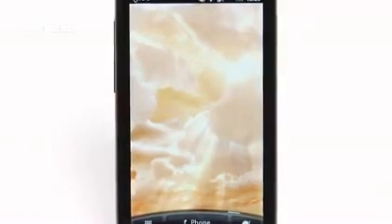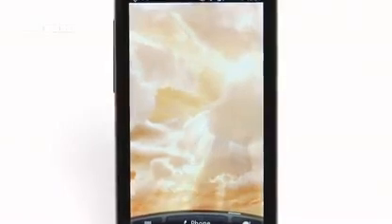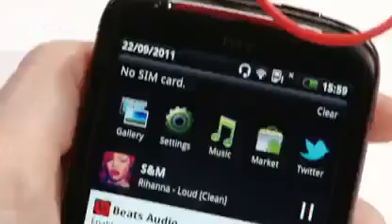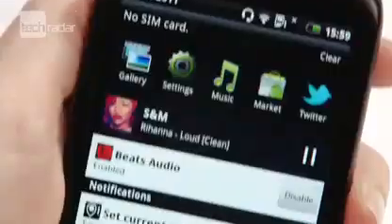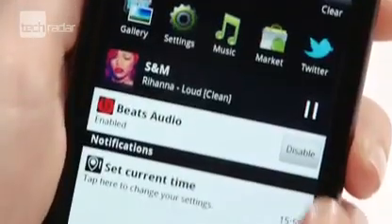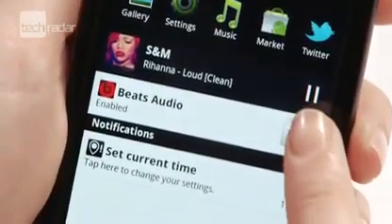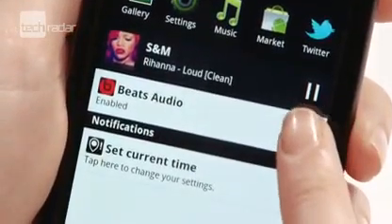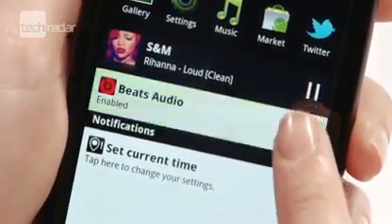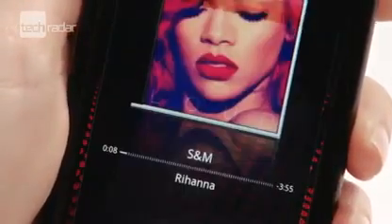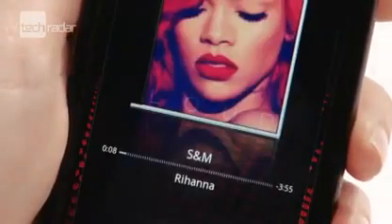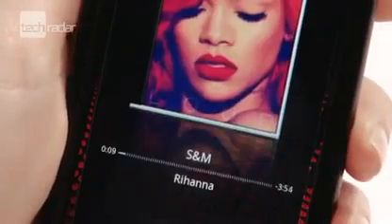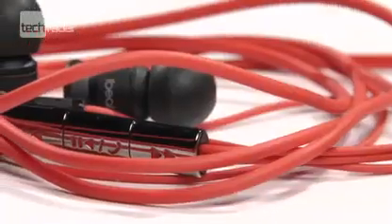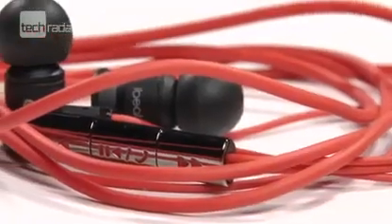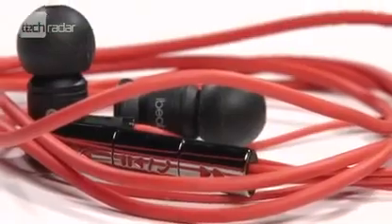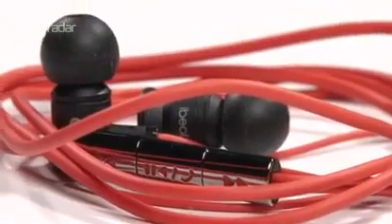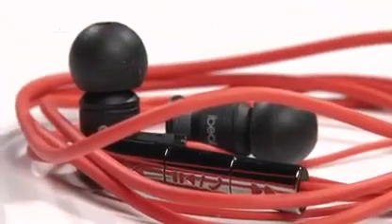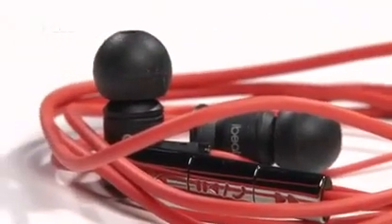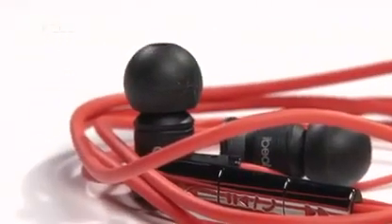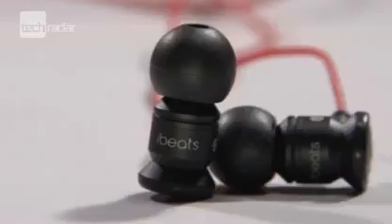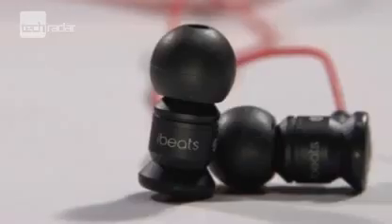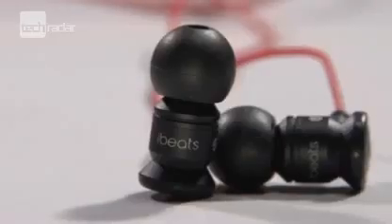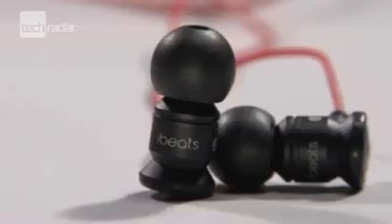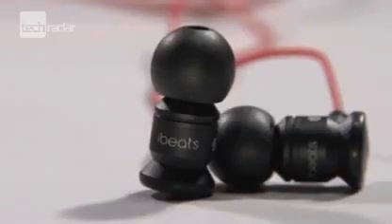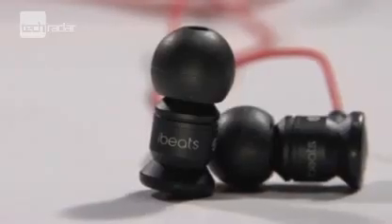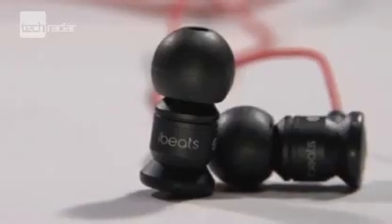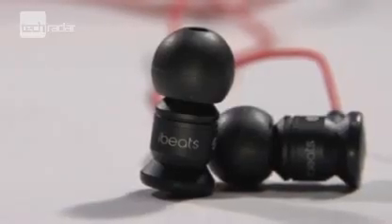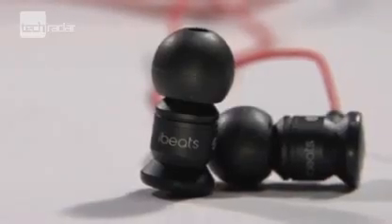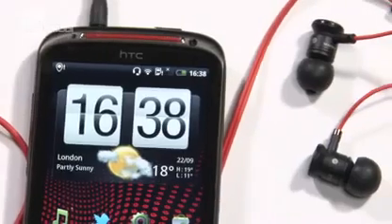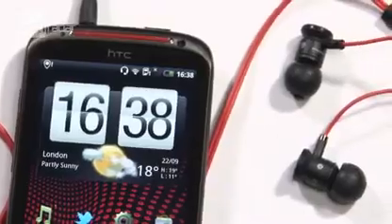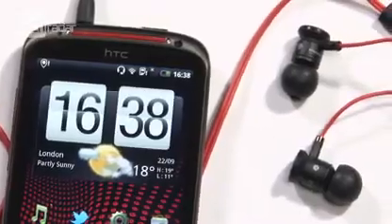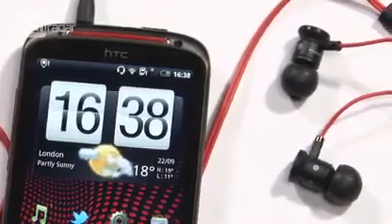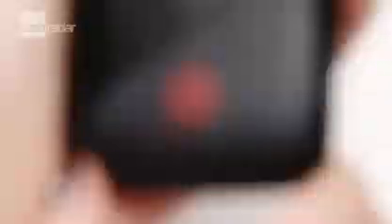HTC's inclusion of Dr. Dre Beats Audio makes the XE a media-focused machine. The whole thing is slapped with branding and you get Beats Audio earphones out of the box, and it's worth it. The sound quality is noticeably better, especially on bass-heavy tracks.